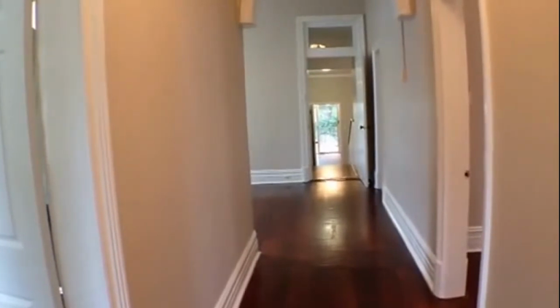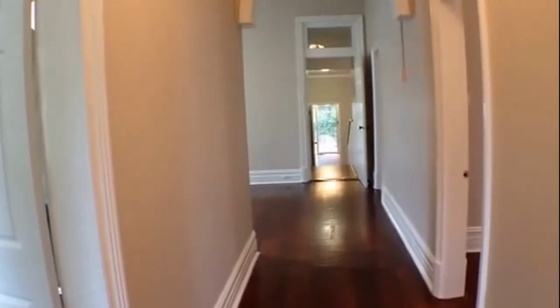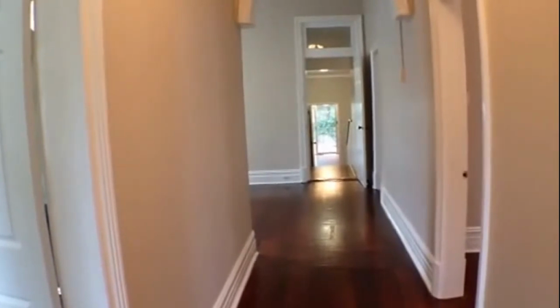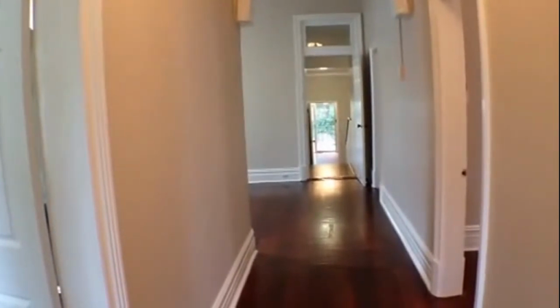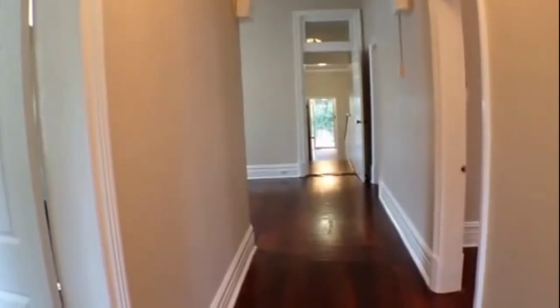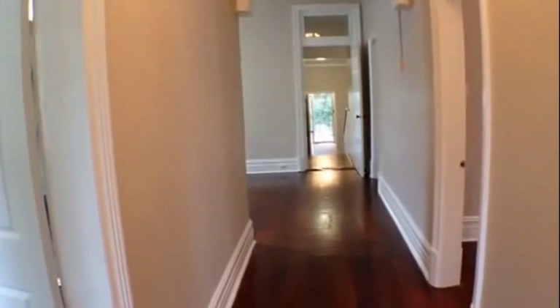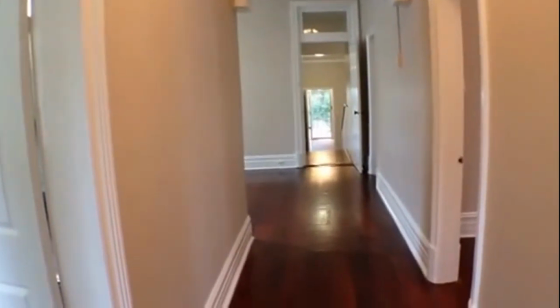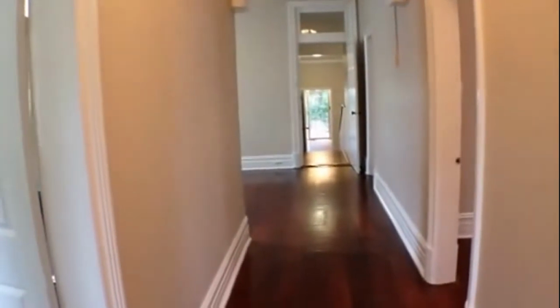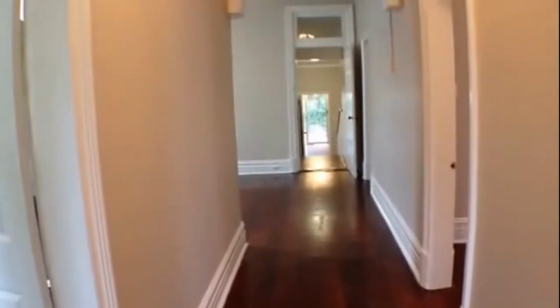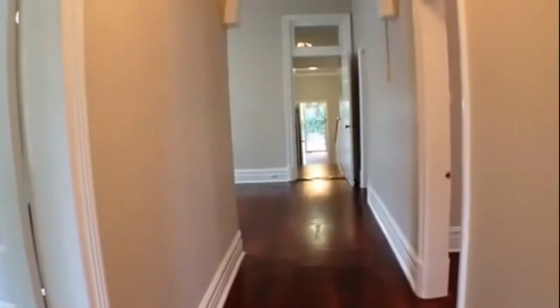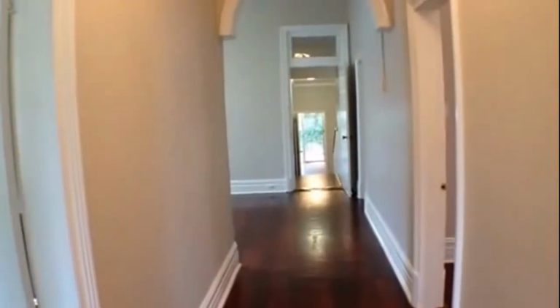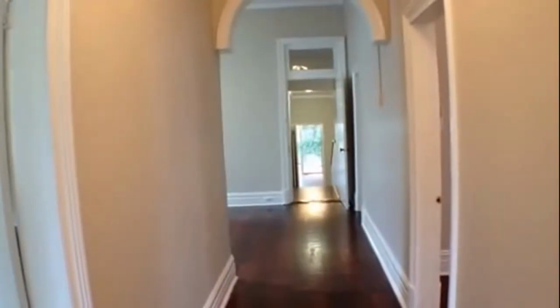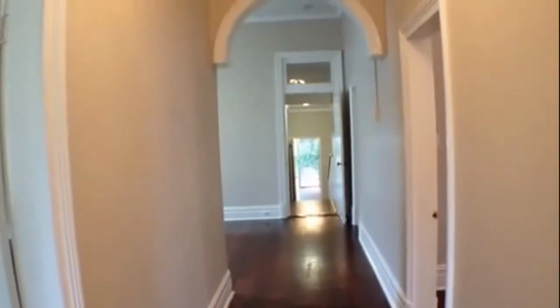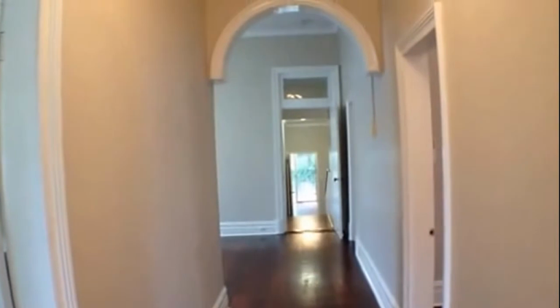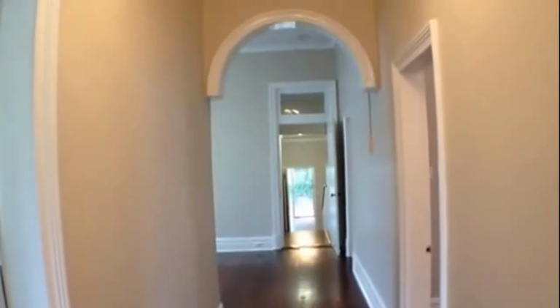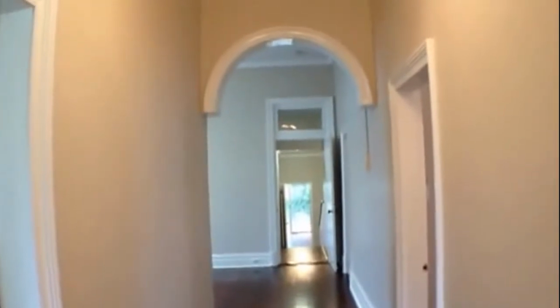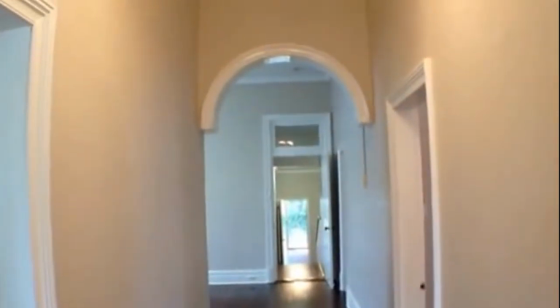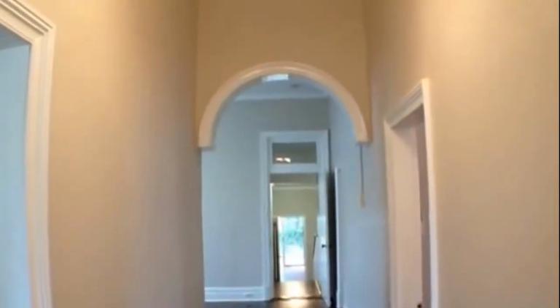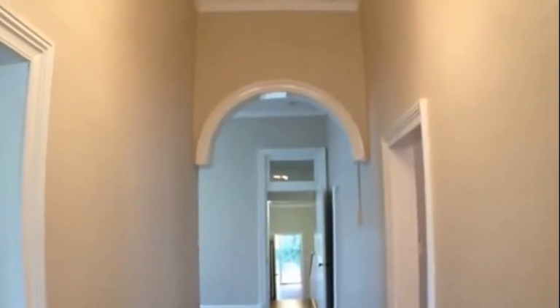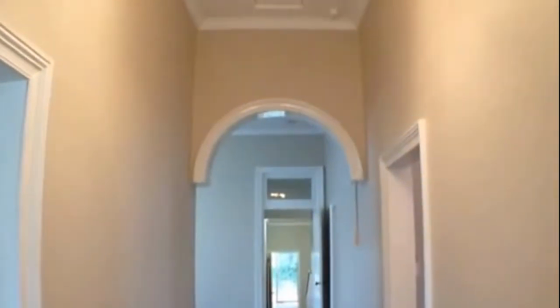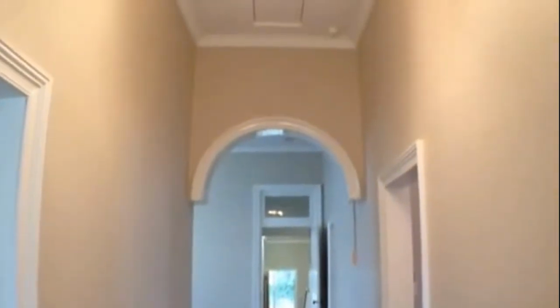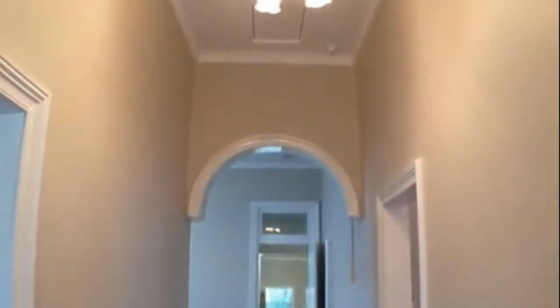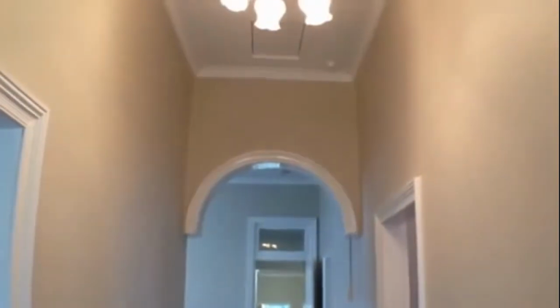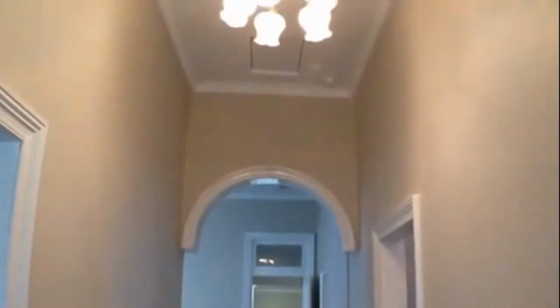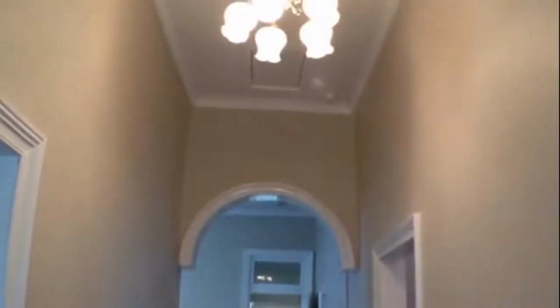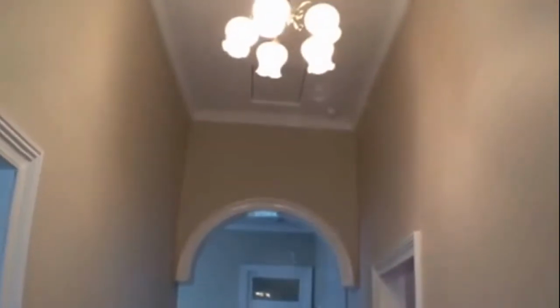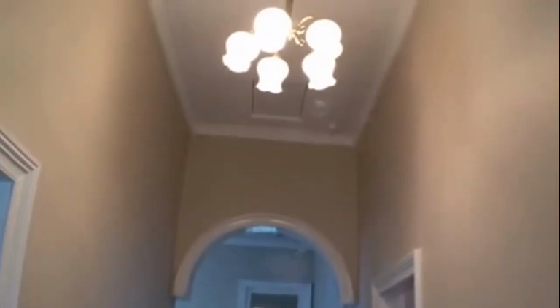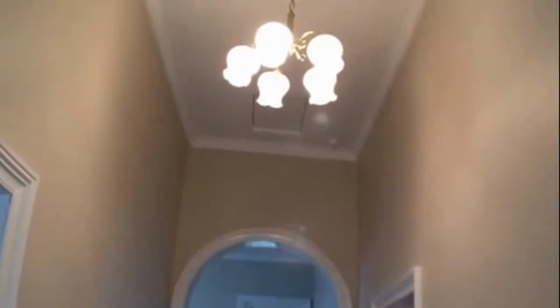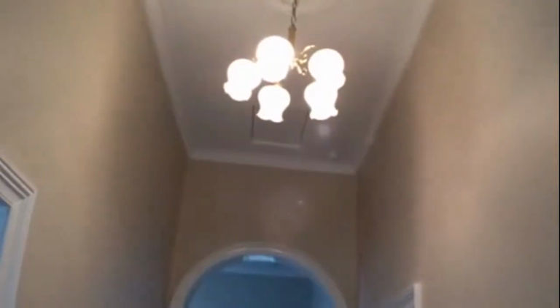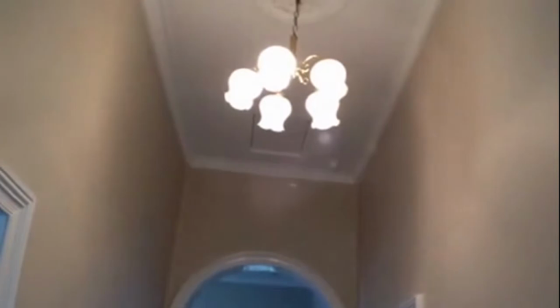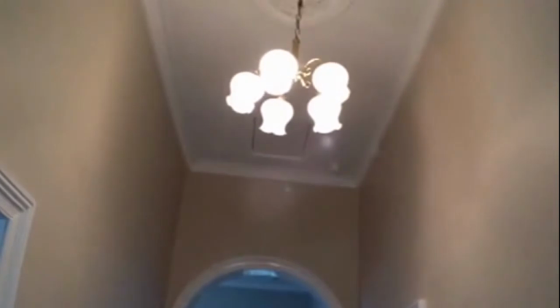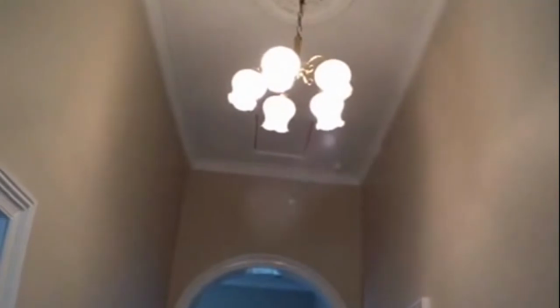So let's take a walk through. As you can see, fabulous floorboards as well as high ceilings with some lovely ornate ceiling roses.